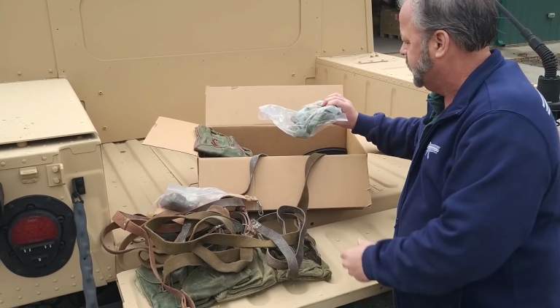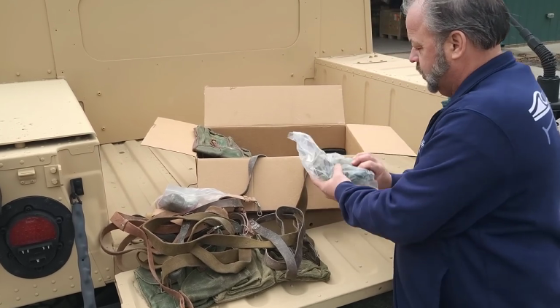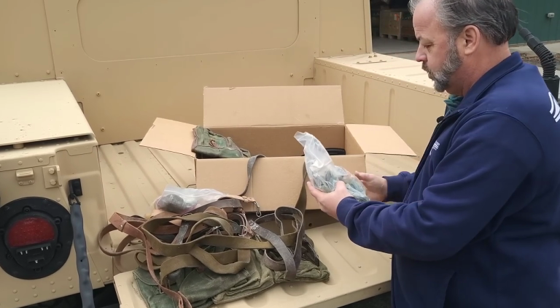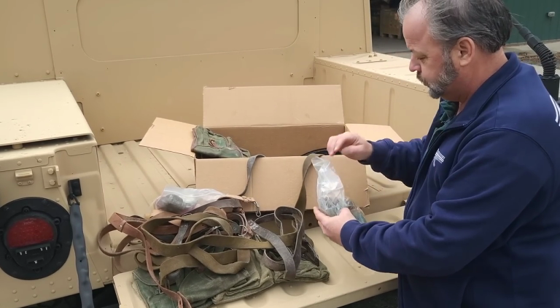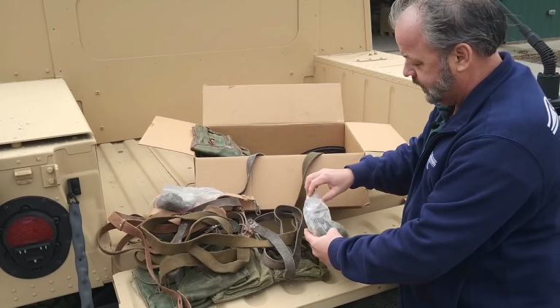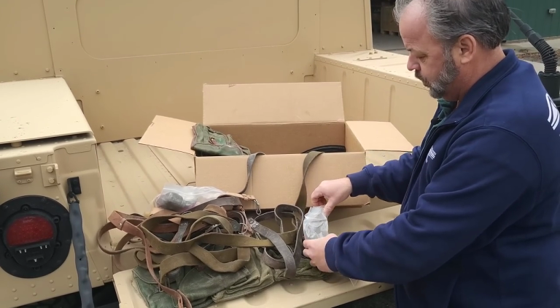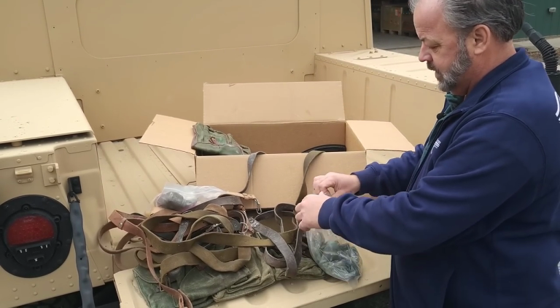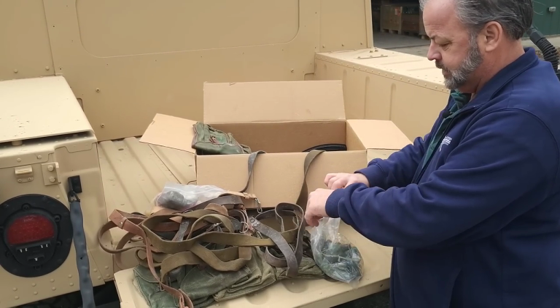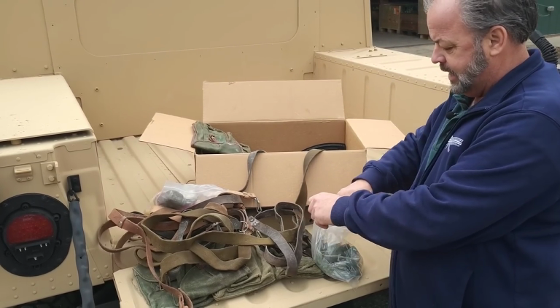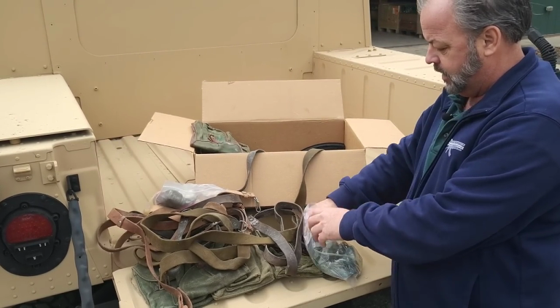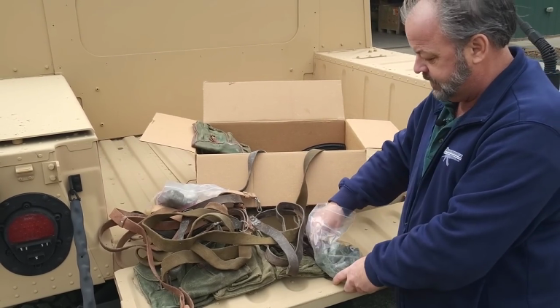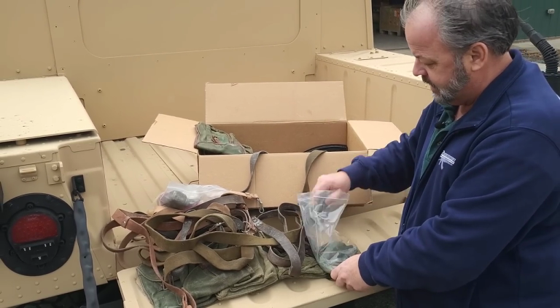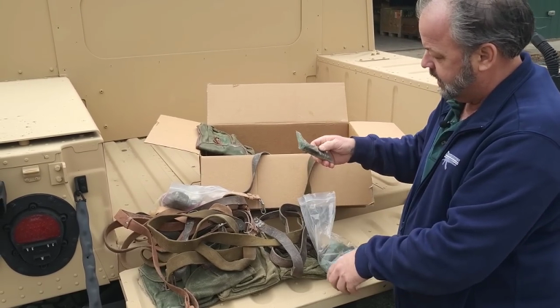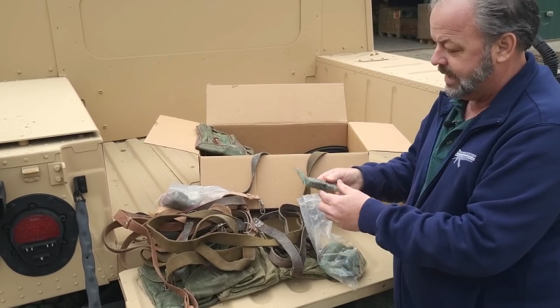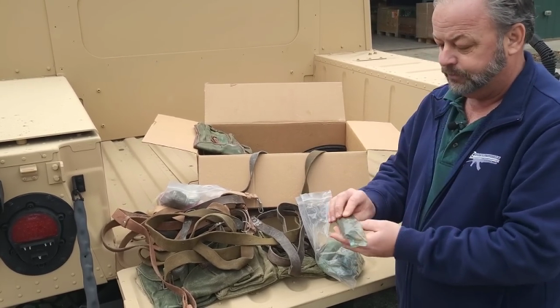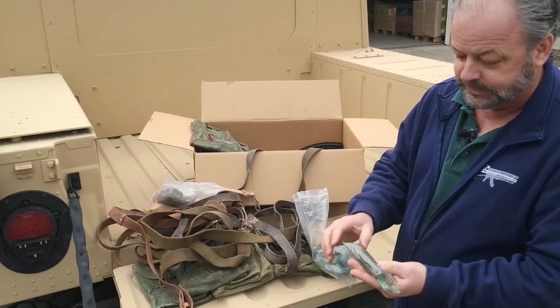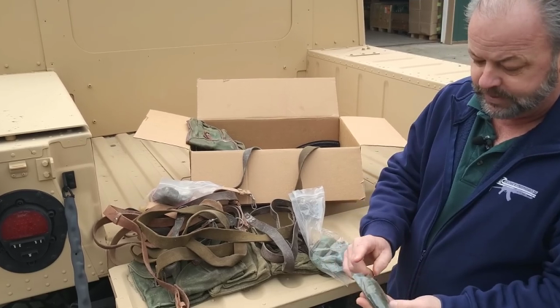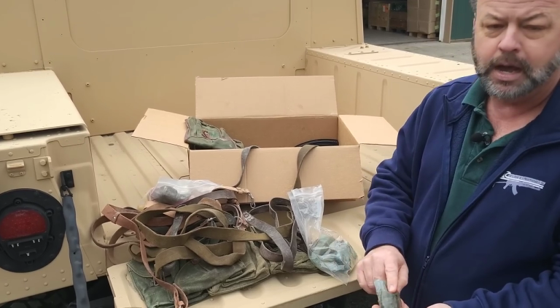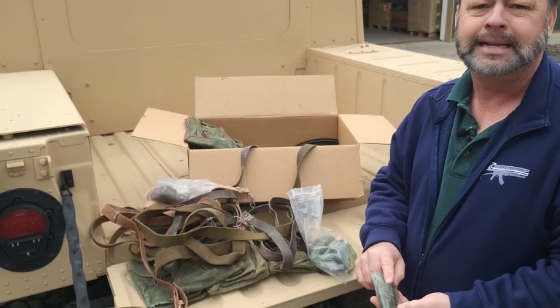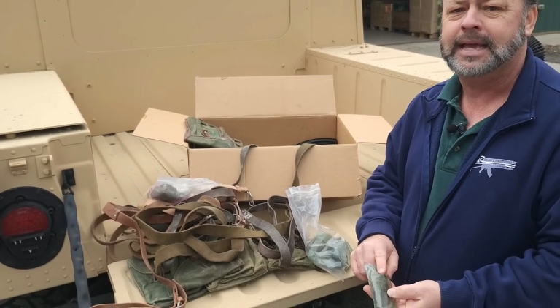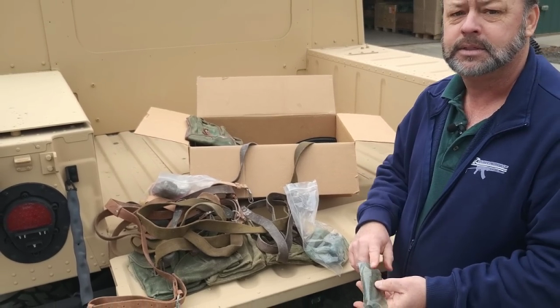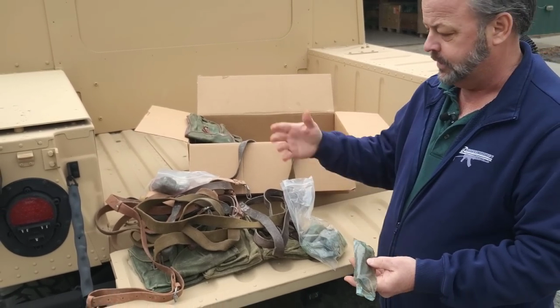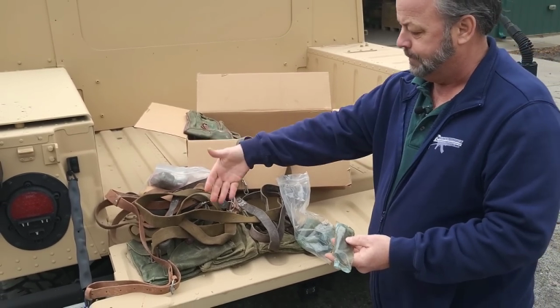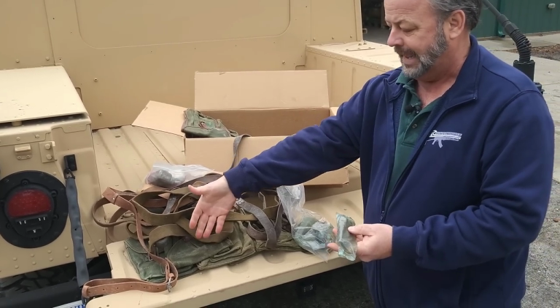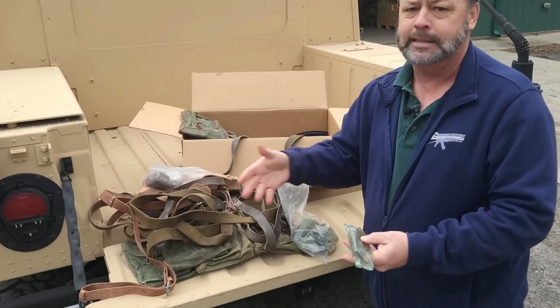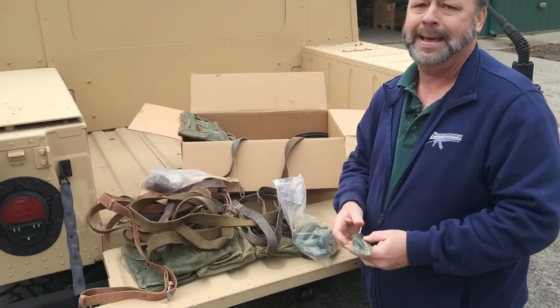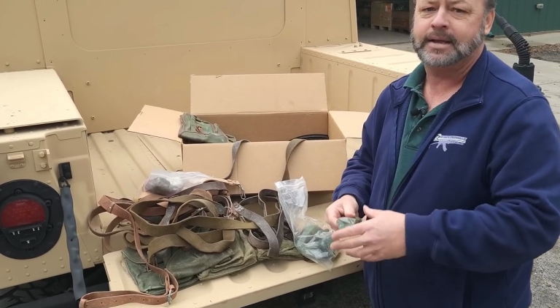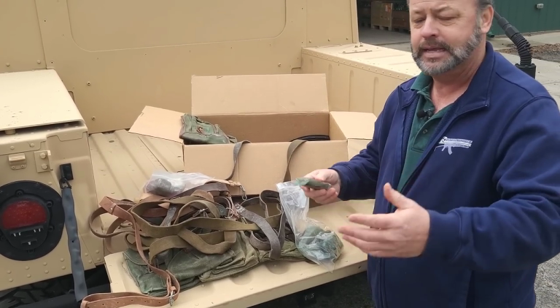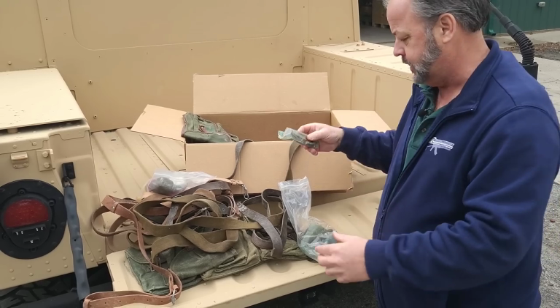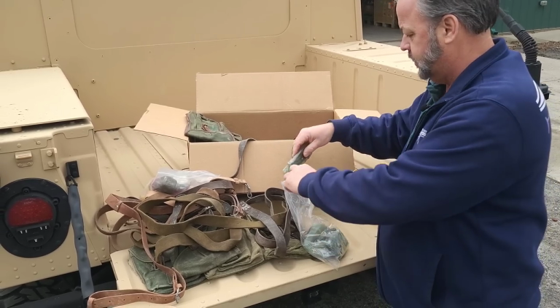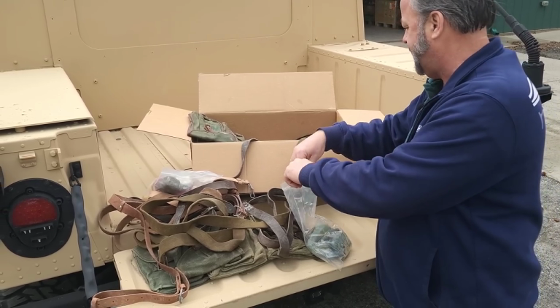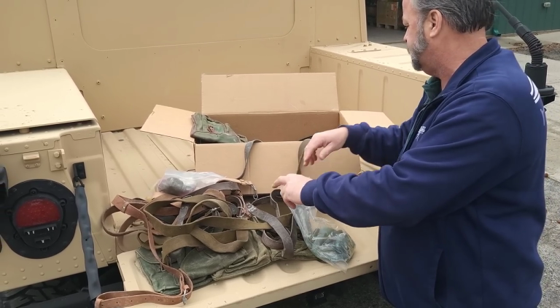We also are going to include 10 of the AK-47 cleaning kits that you can put in the pack to sell as a package.